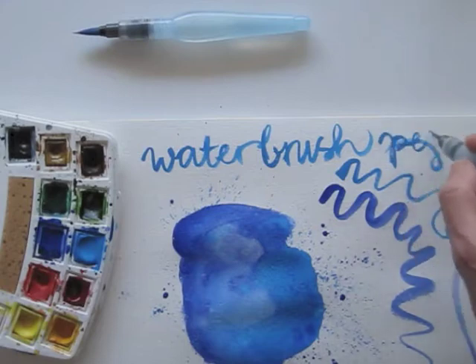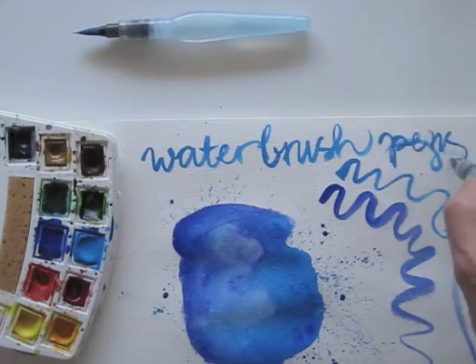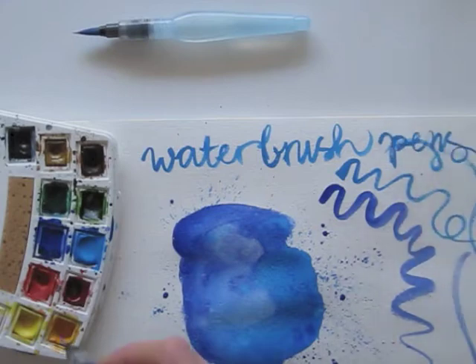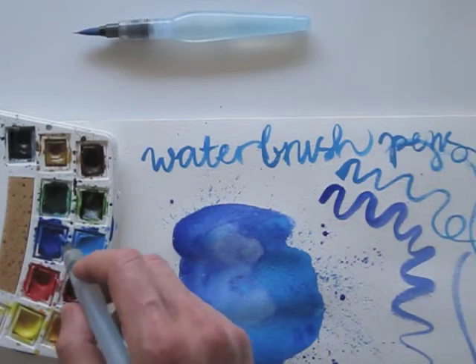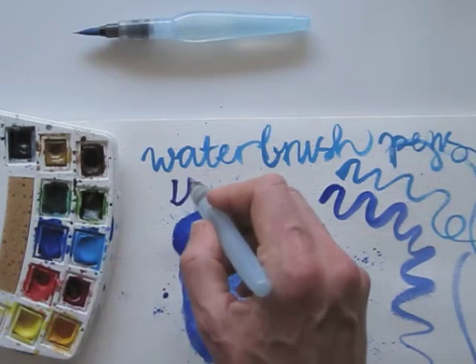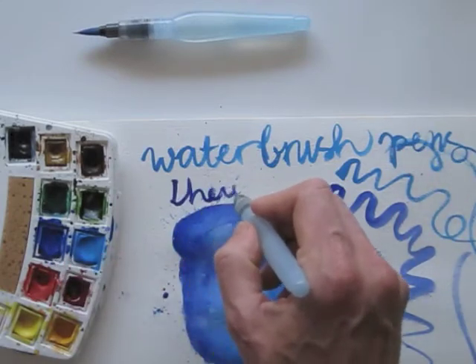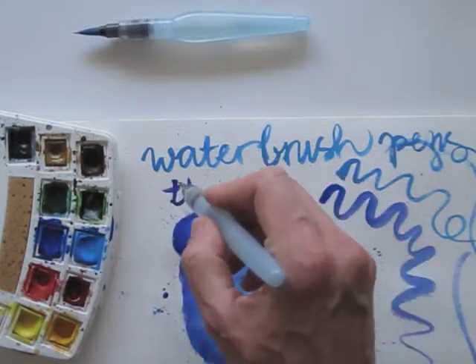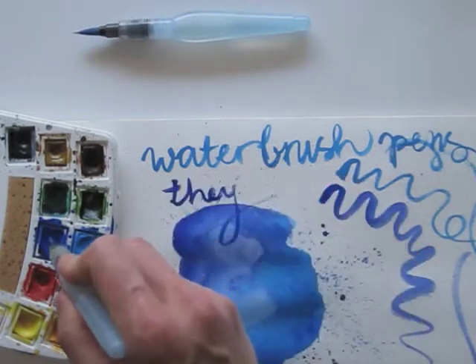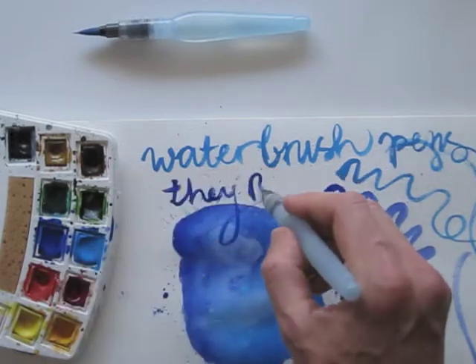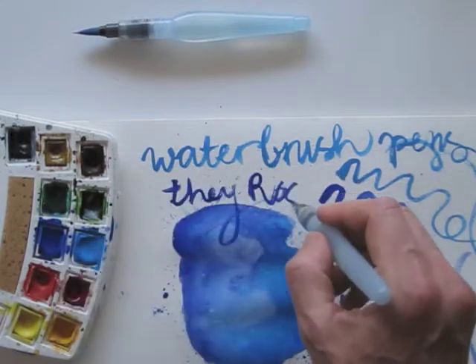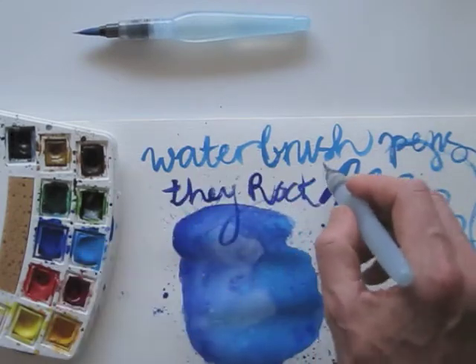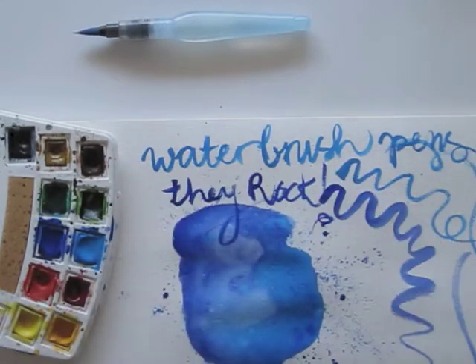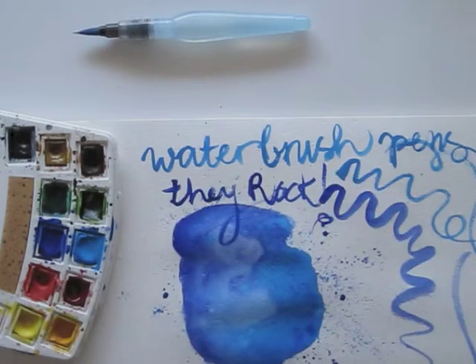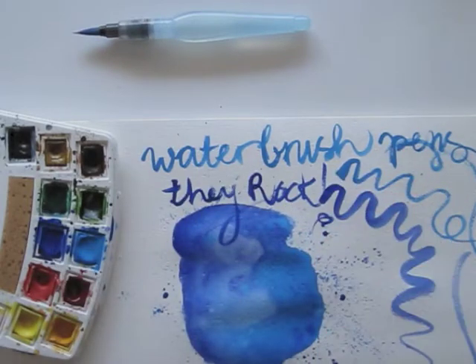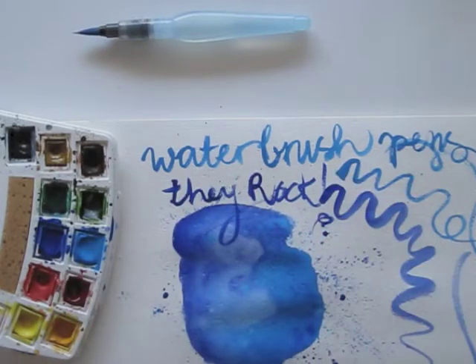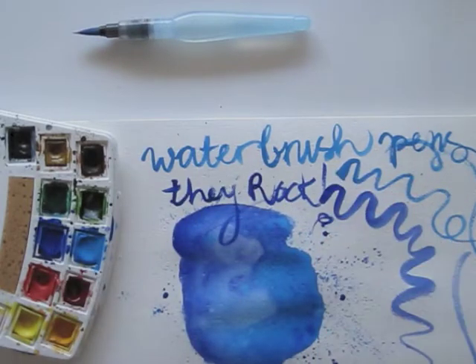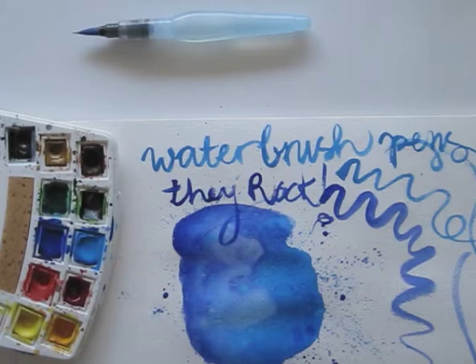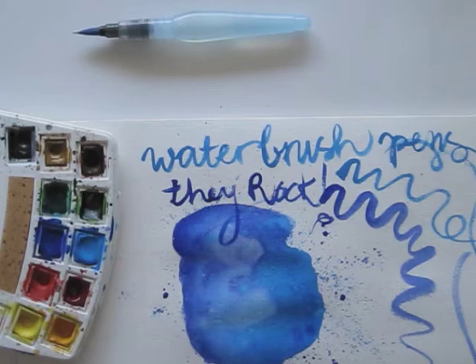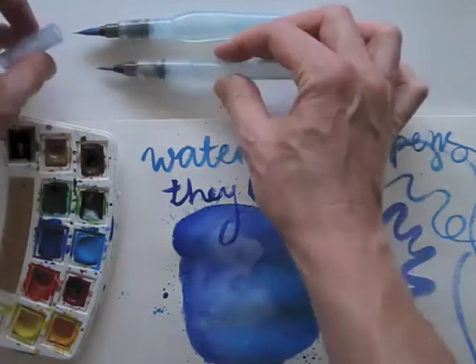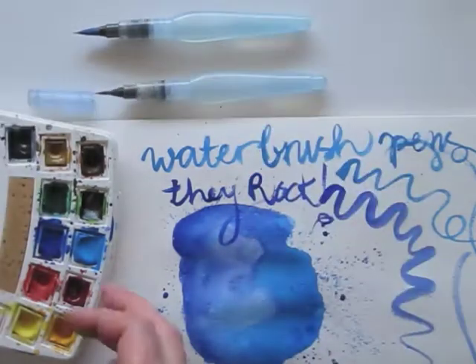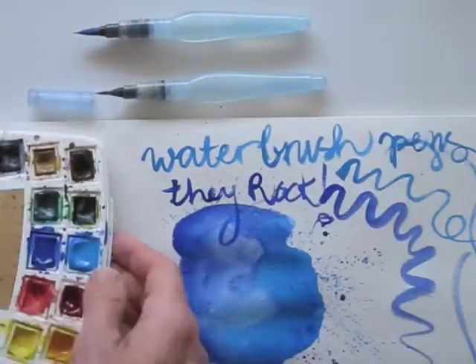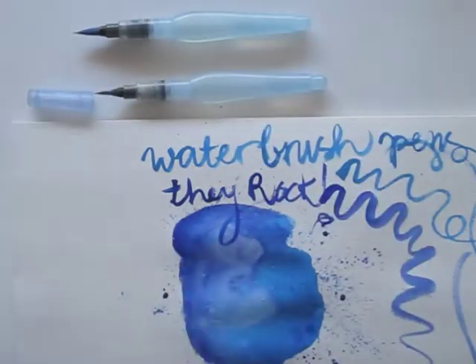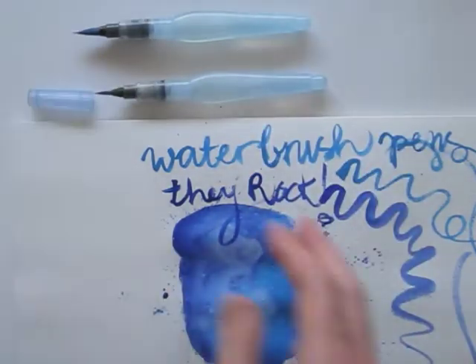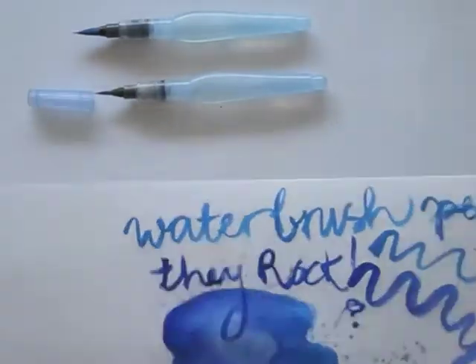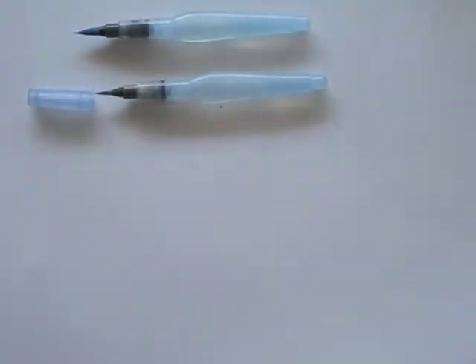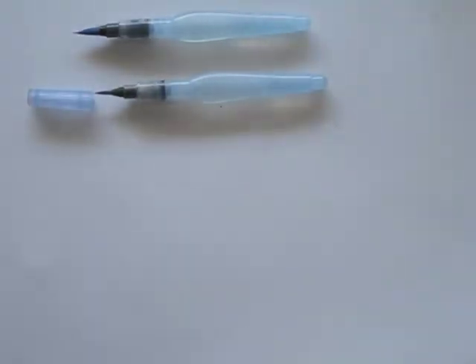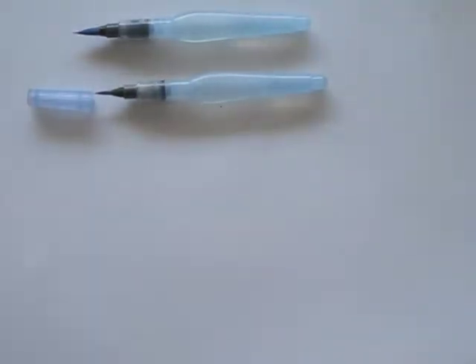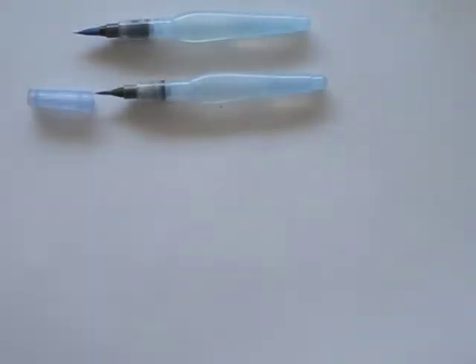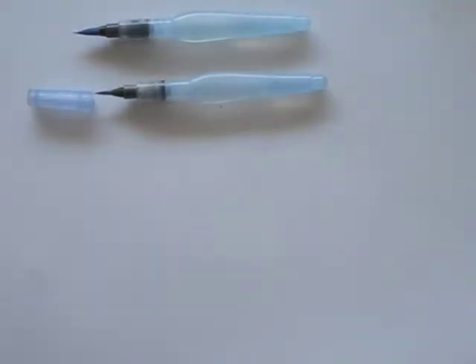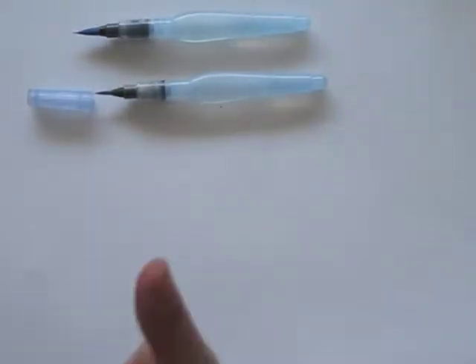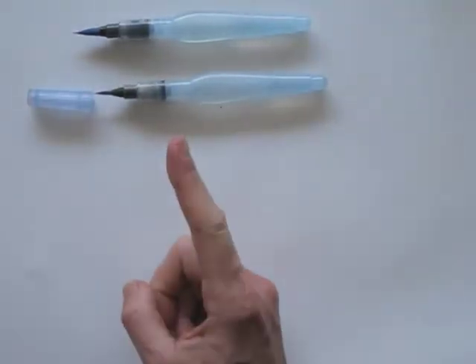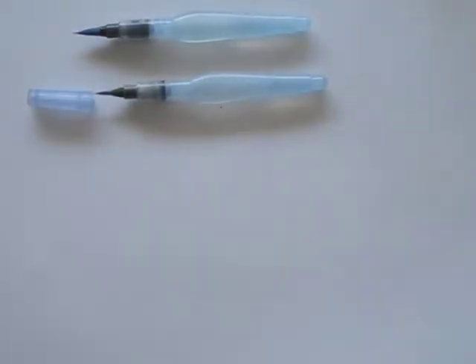This is what I think about water brush pens — they rock! Speaking of things that rock, here's the tip of the day.